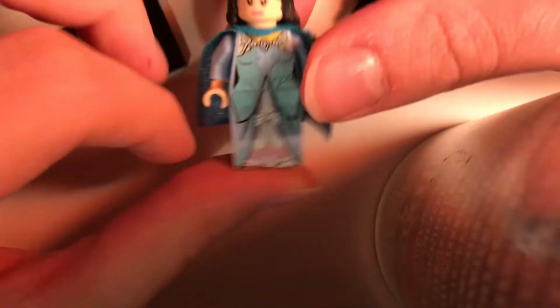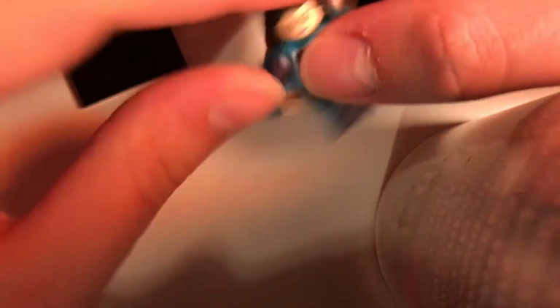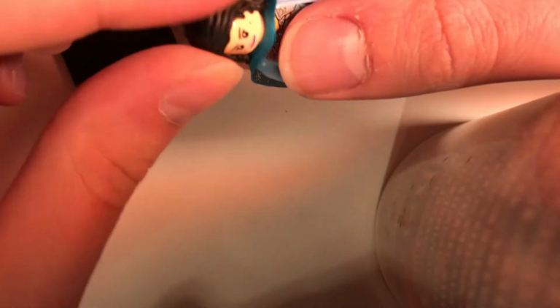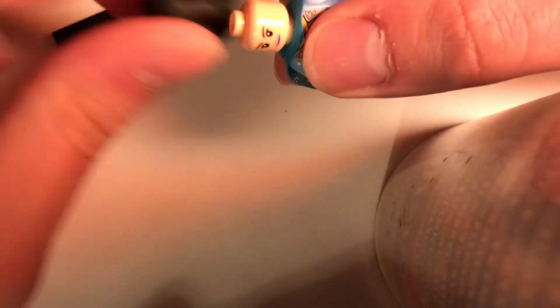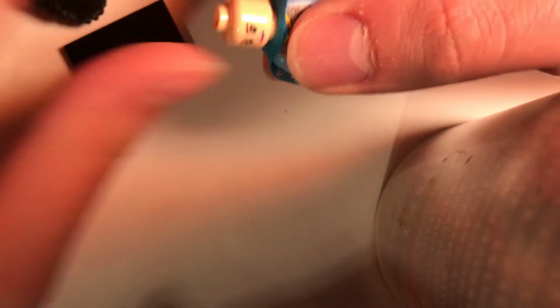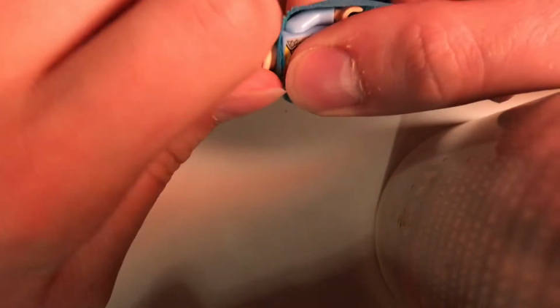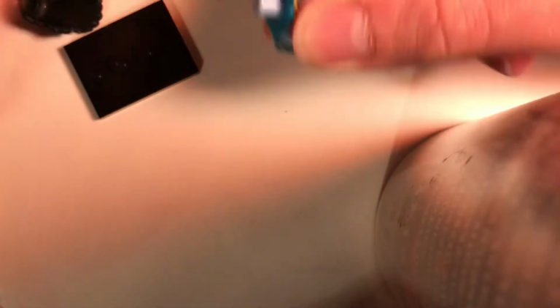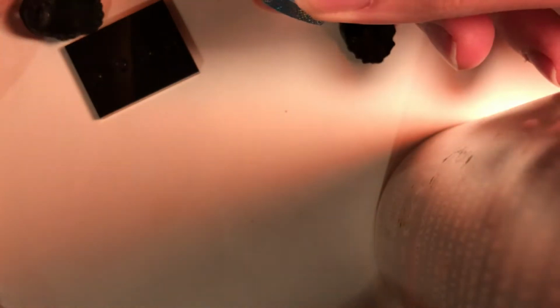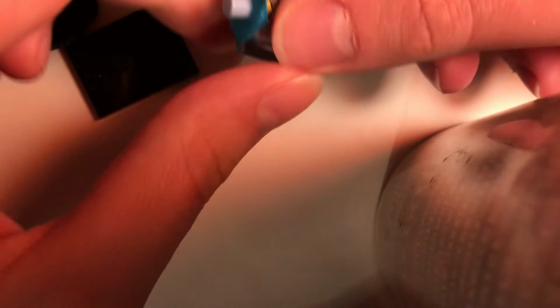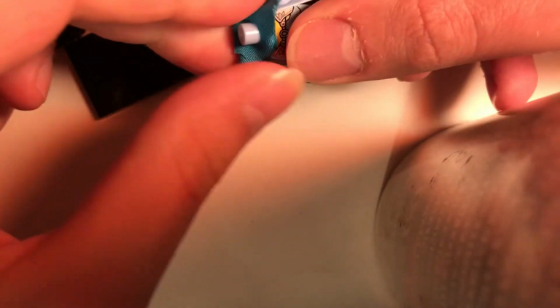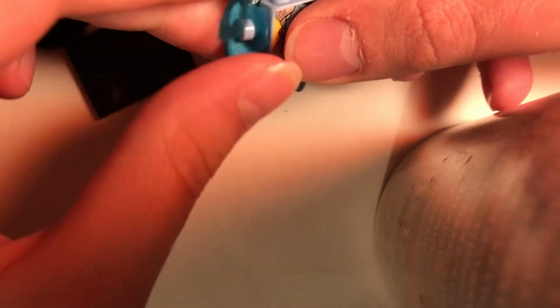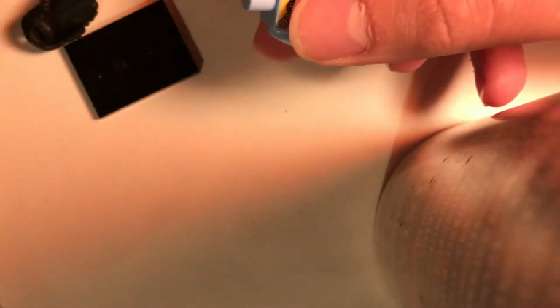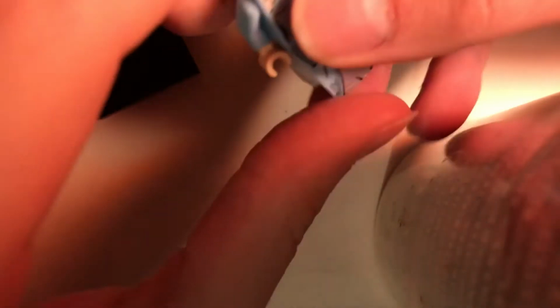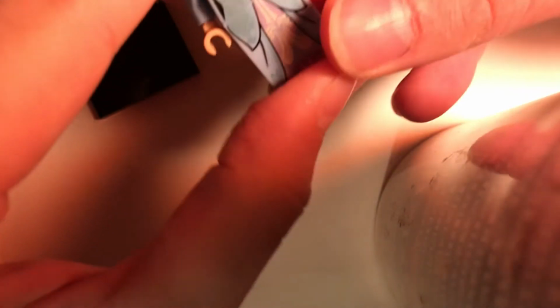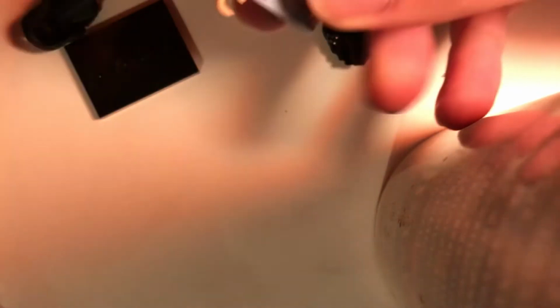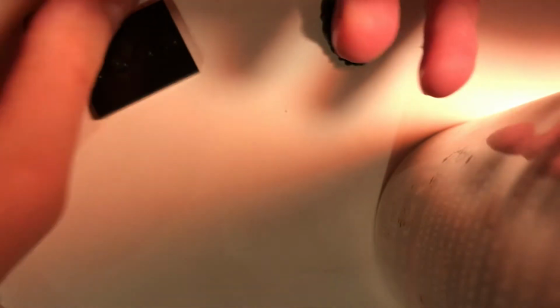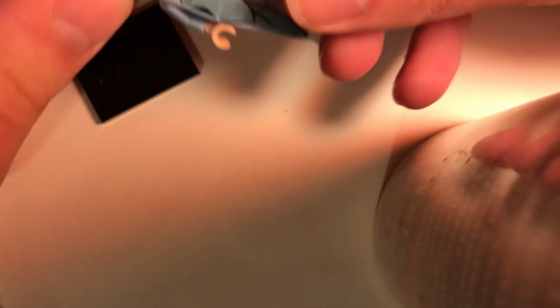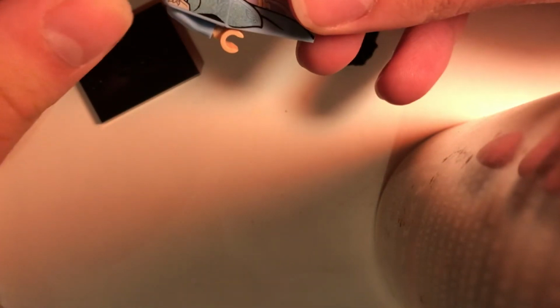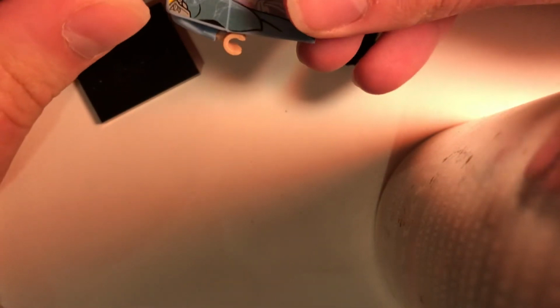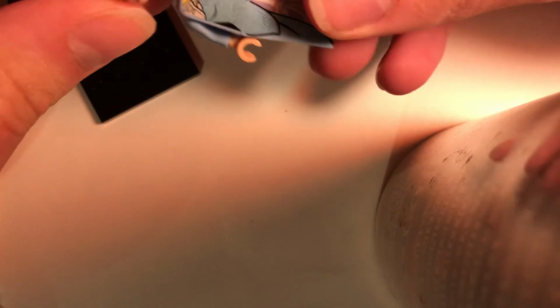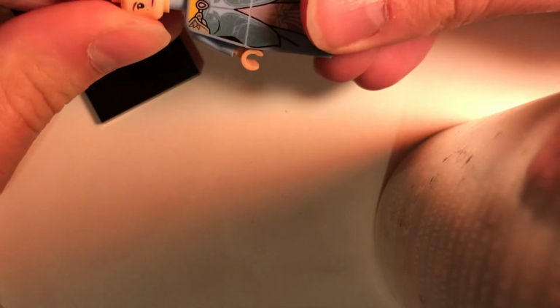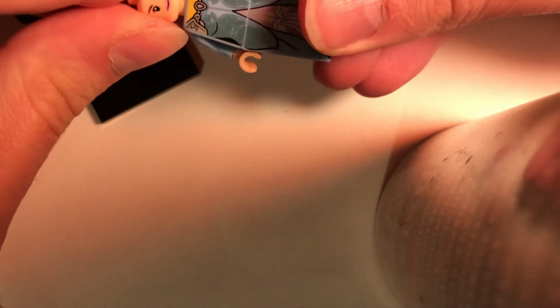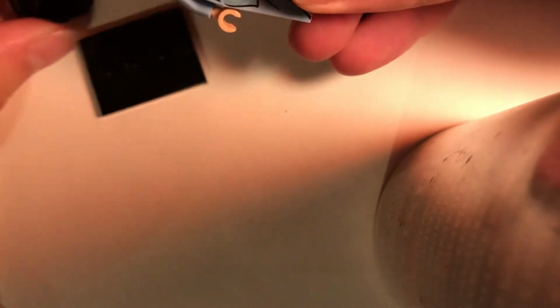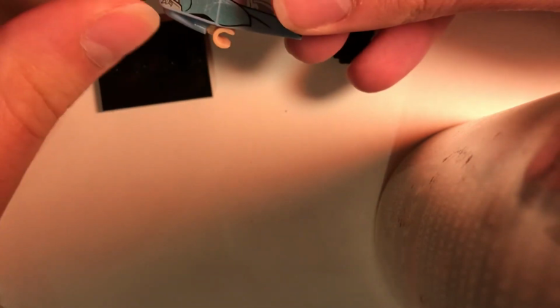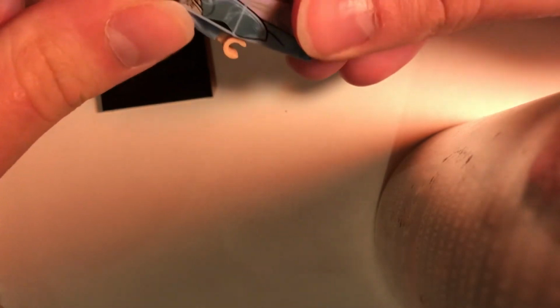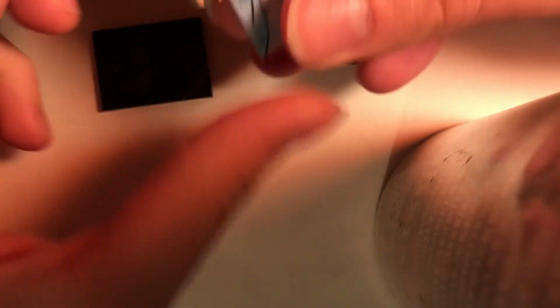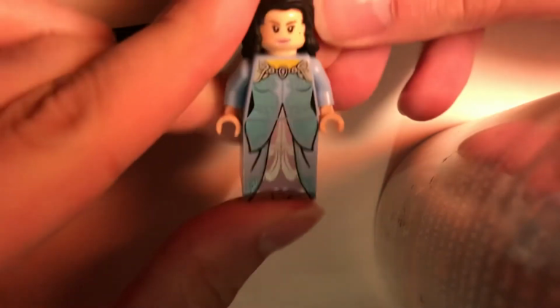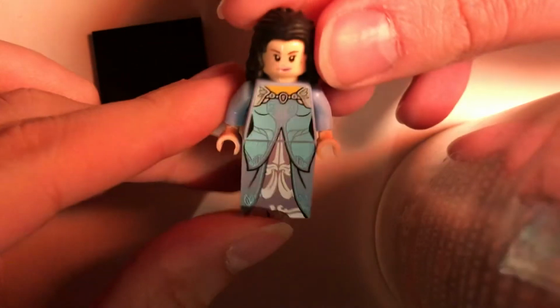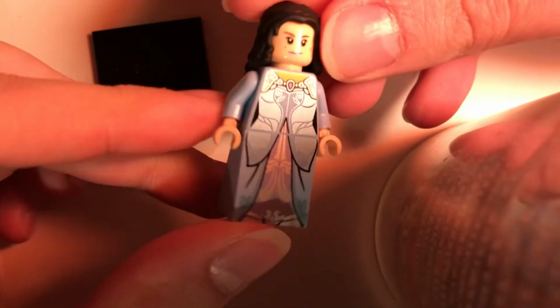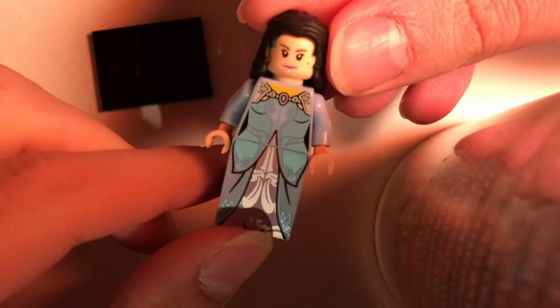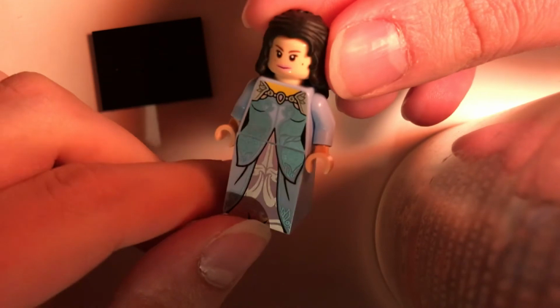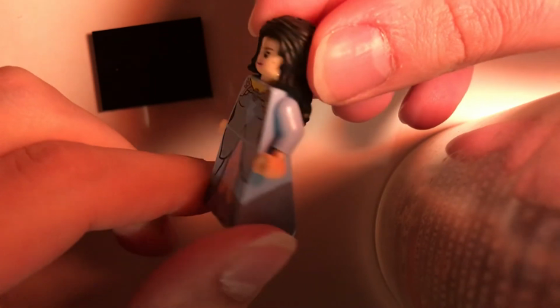Now I can show you how she looks without it just for kicks and giggles if you'd like to see that. I think she looks pretty good without the cape as well. There you go — this is without the cape. It looks good.